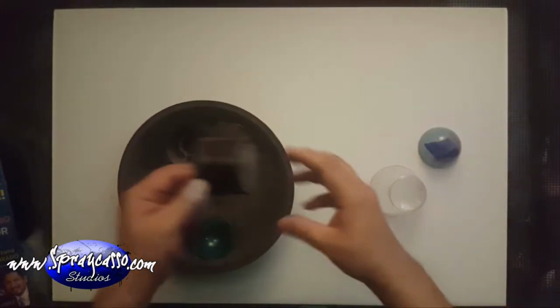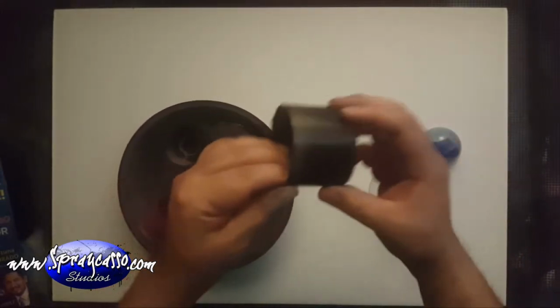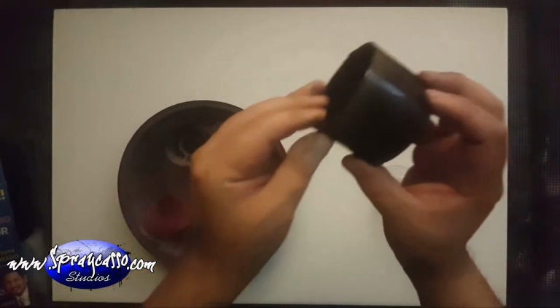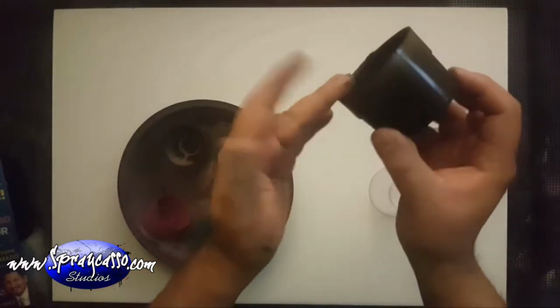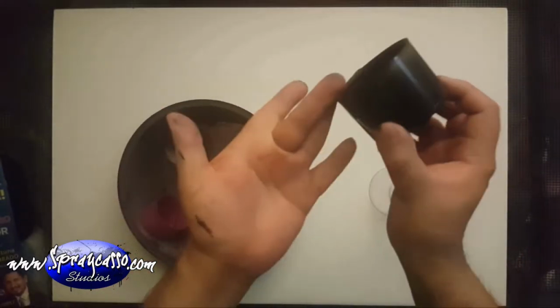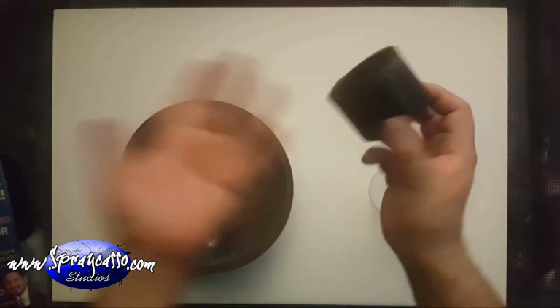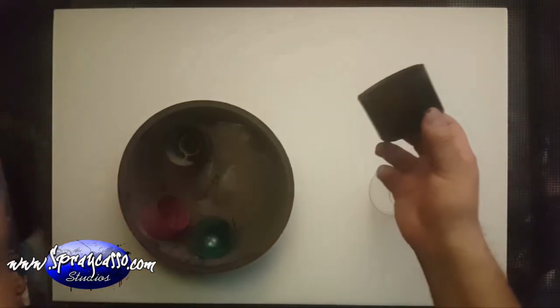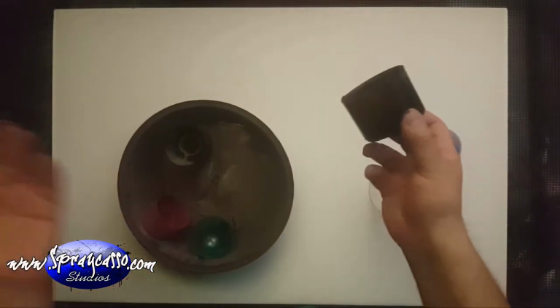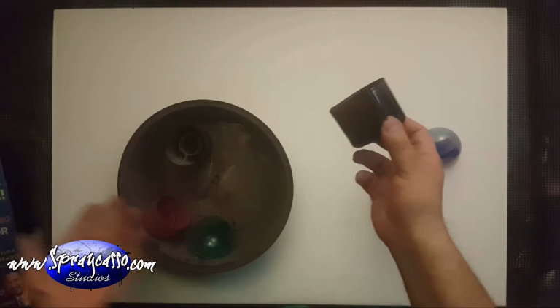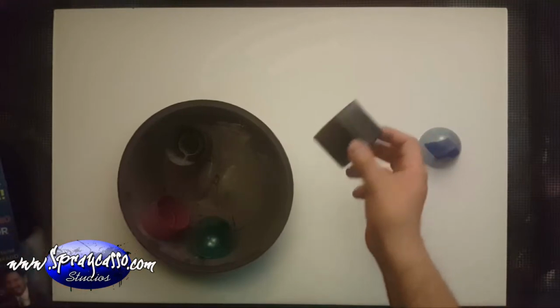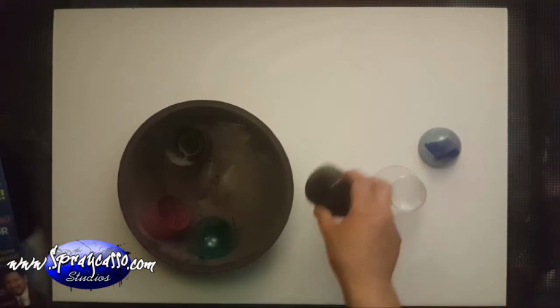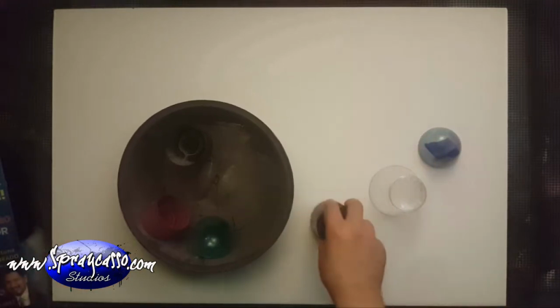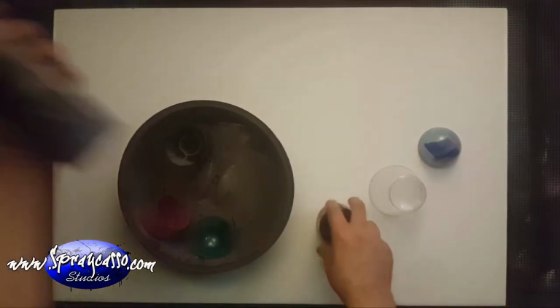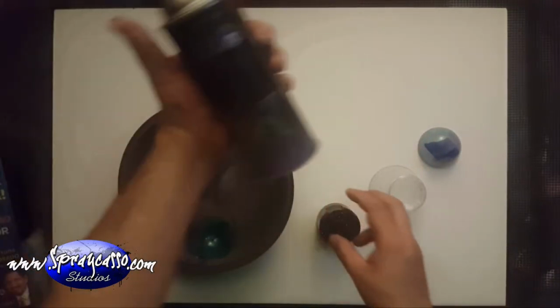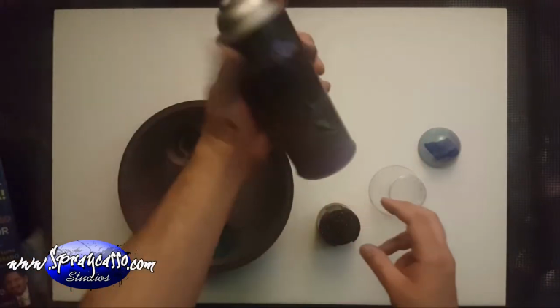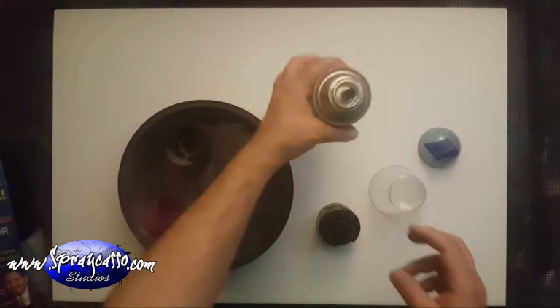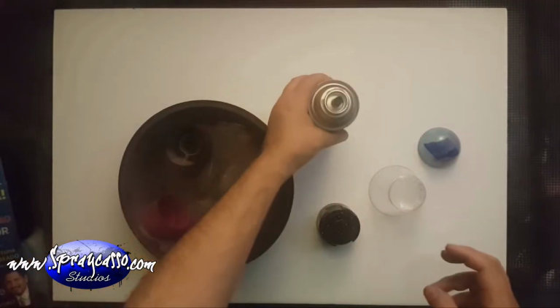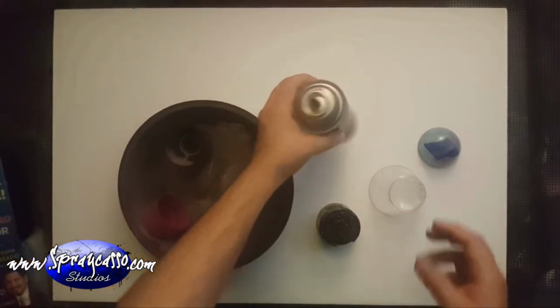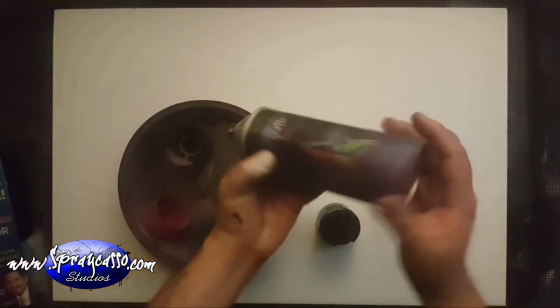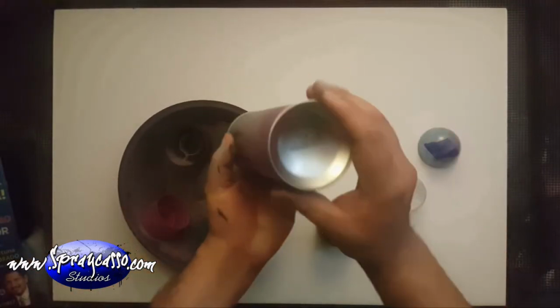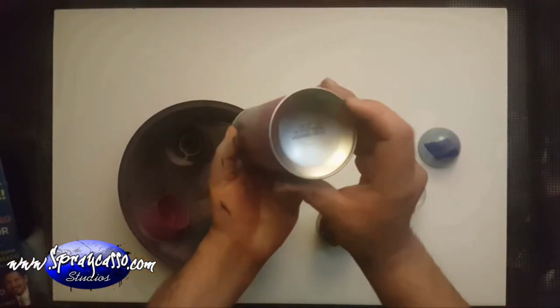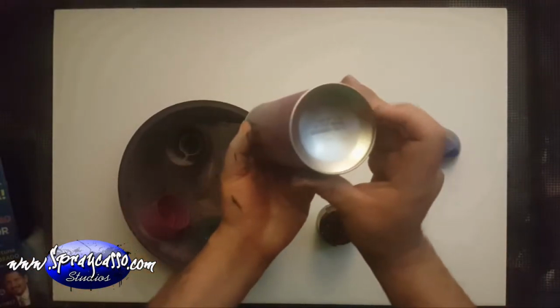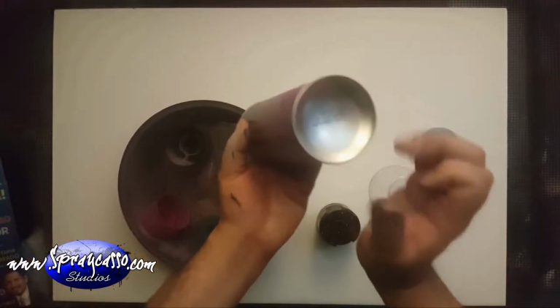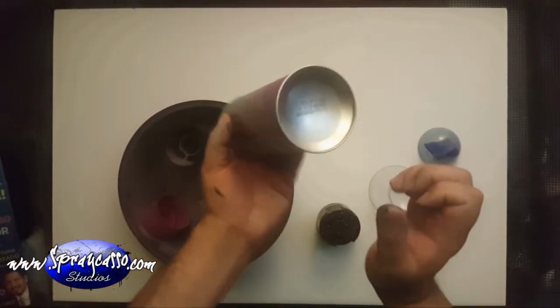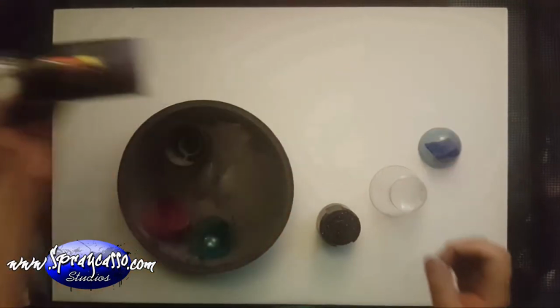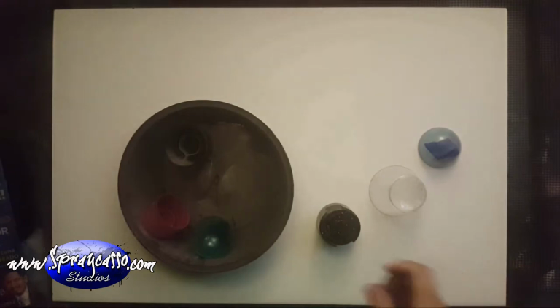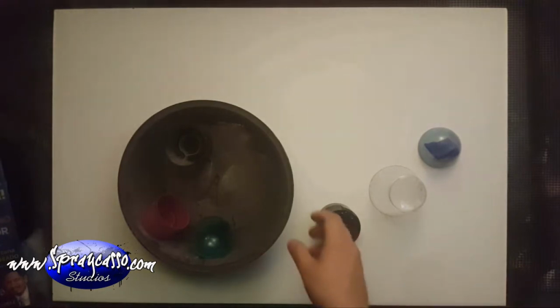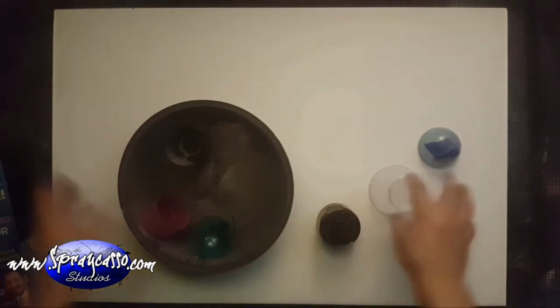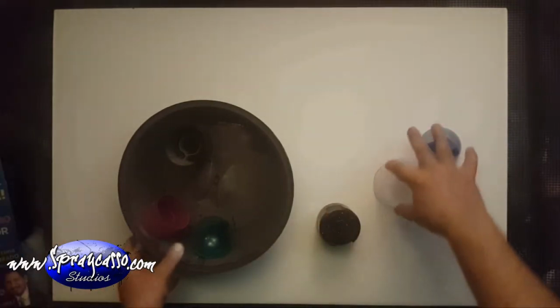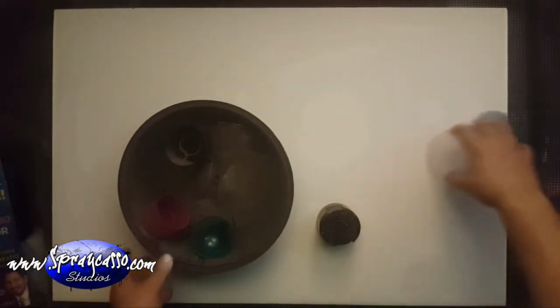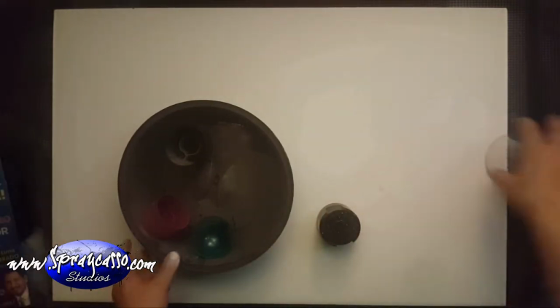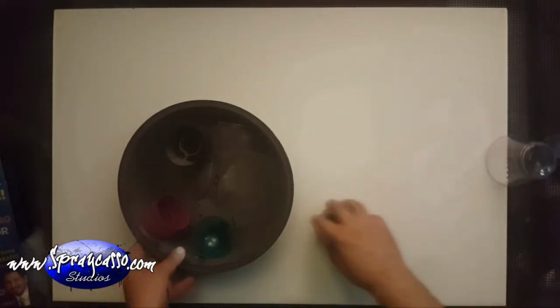I'm going to use the caps of spray paints. You can use your own spray paint caps if you want — place that down. The end is rather sharp as well. So let's get started.